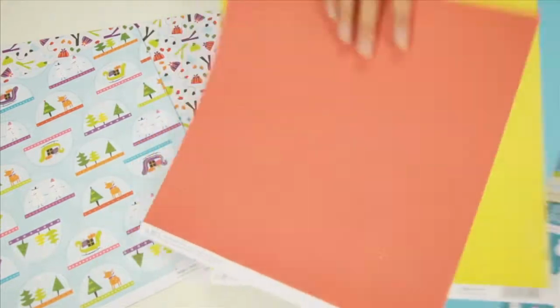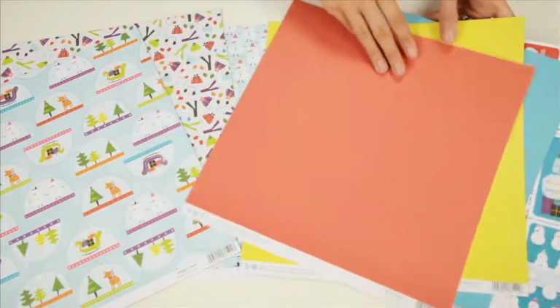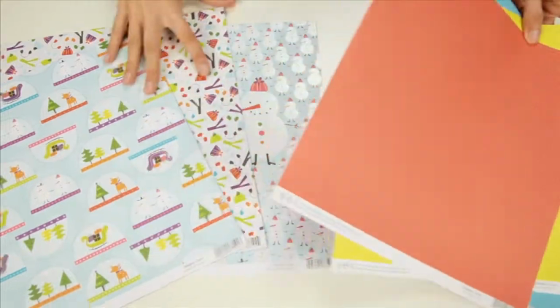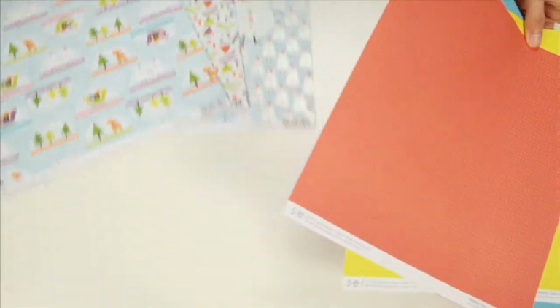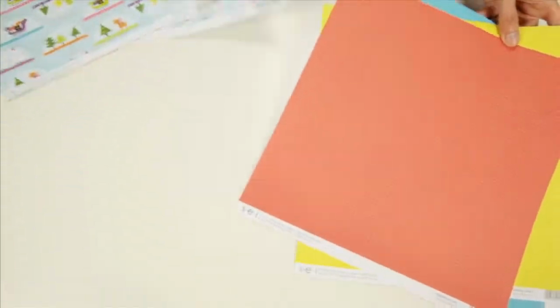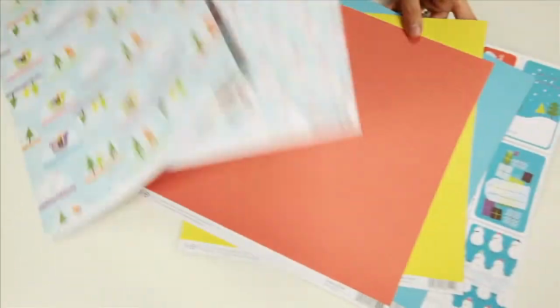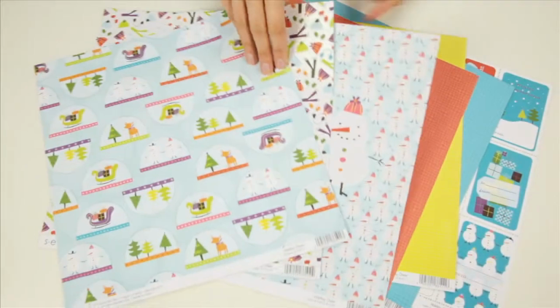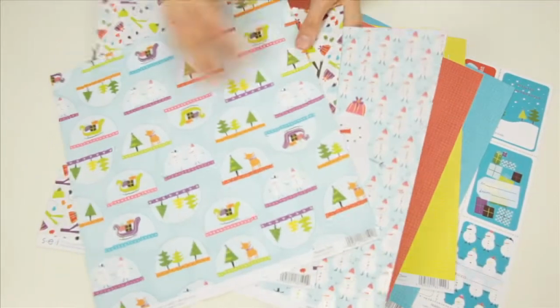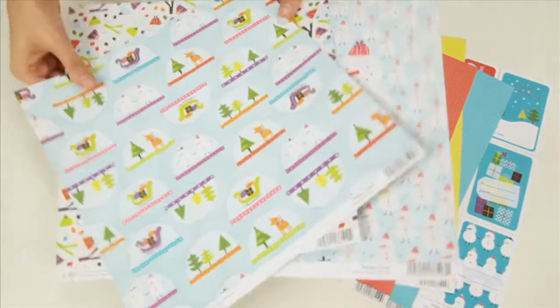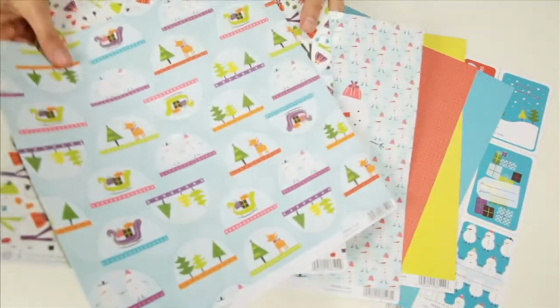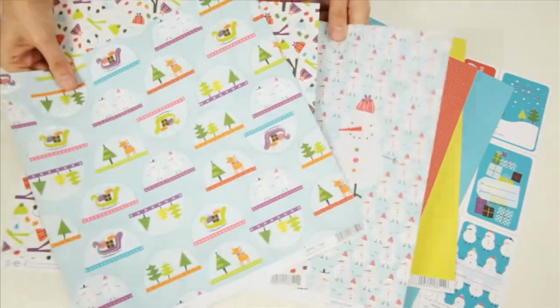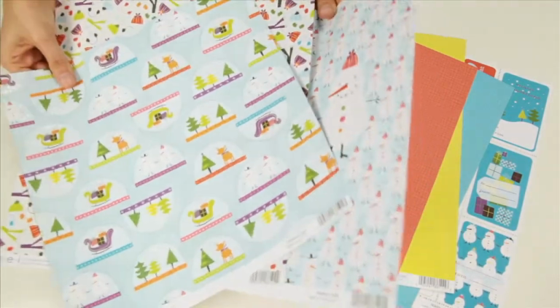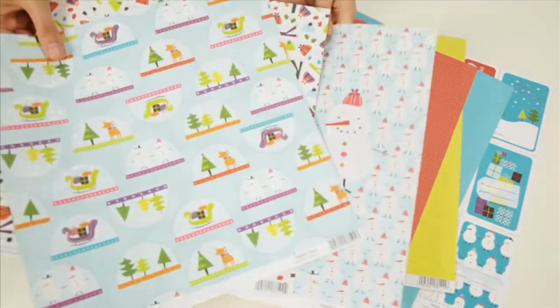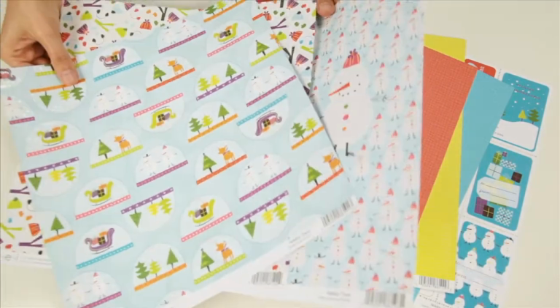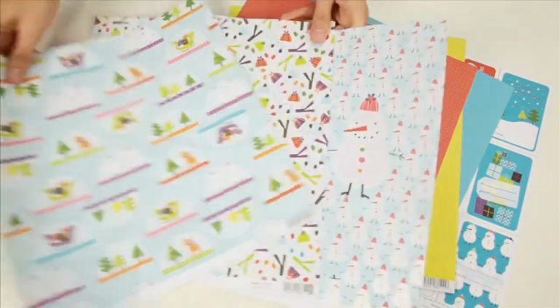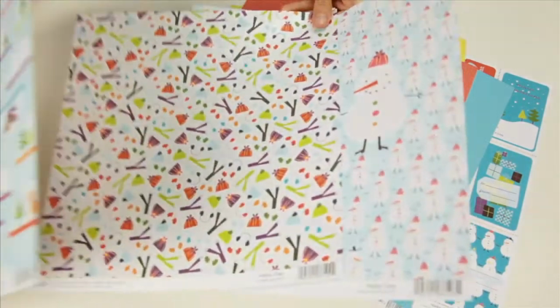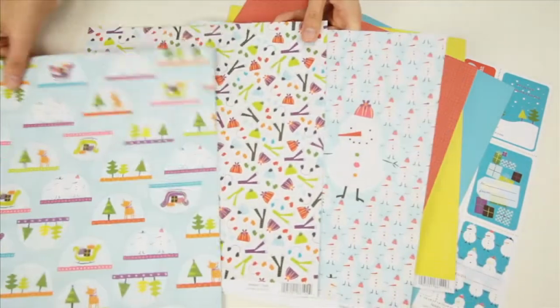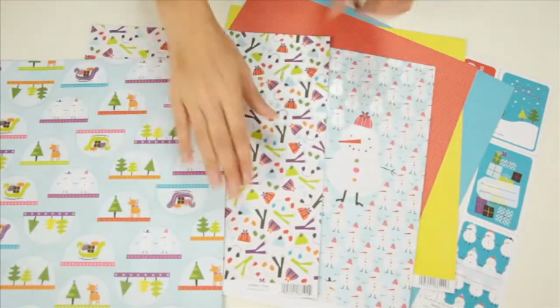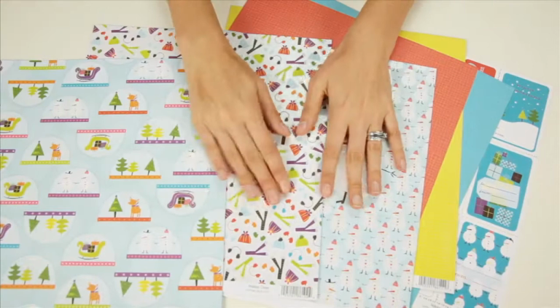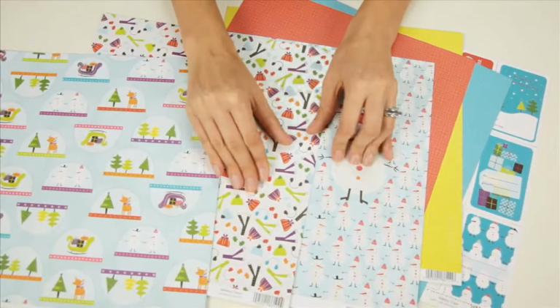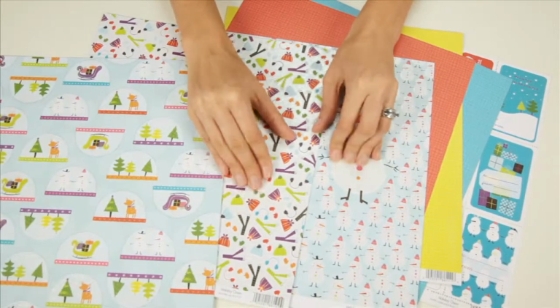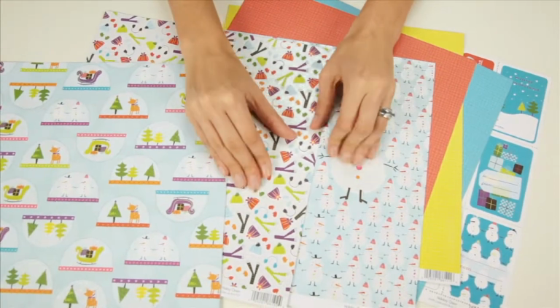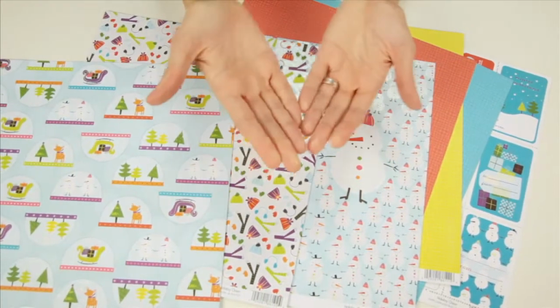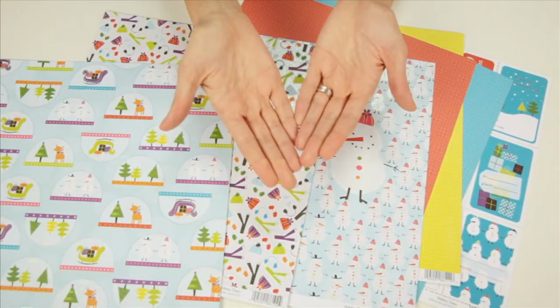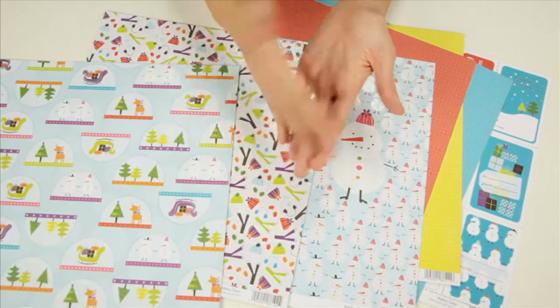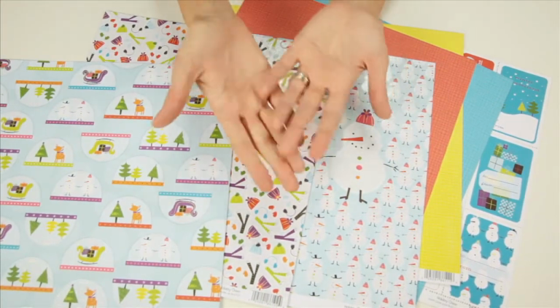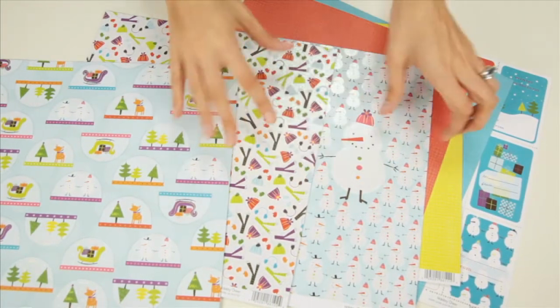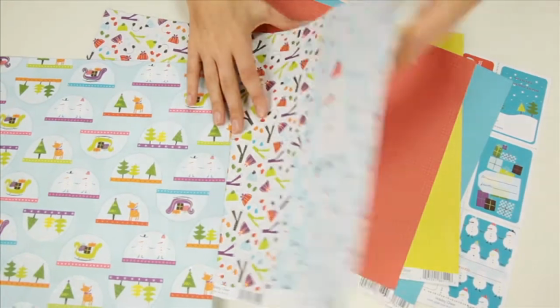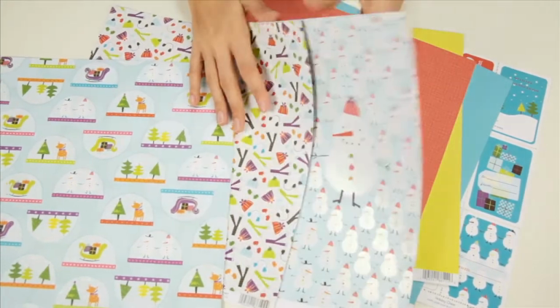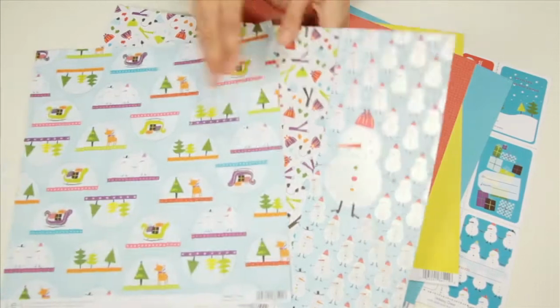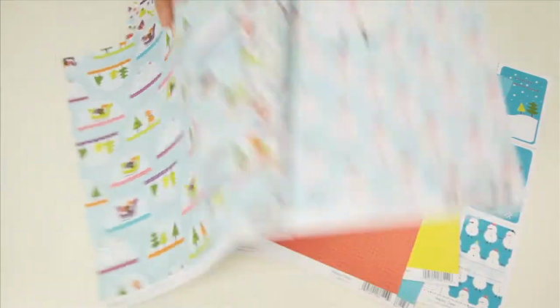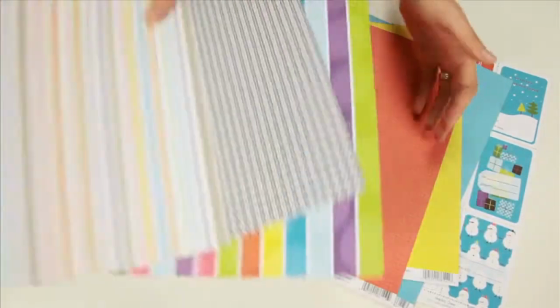Now there are some specialty glittered pieces. You can see how it catches the light, and the way SEI does their glittering, it's covered by an enamel type material so the glitter does not come off on your hands or on your project.